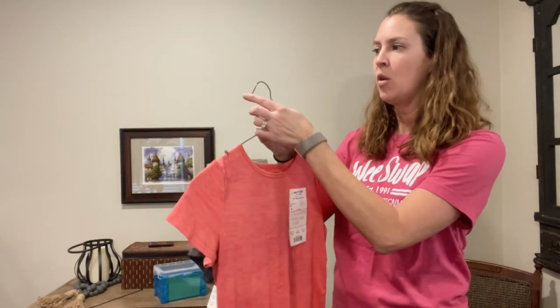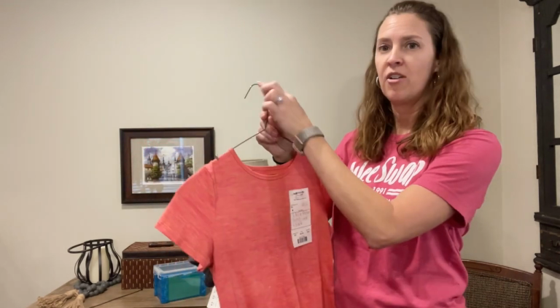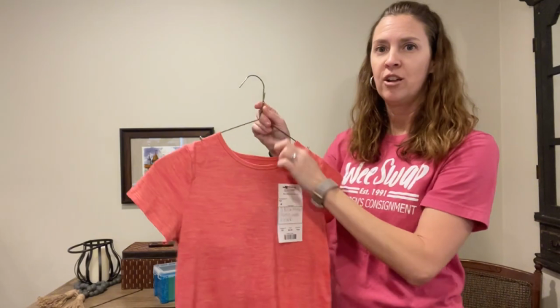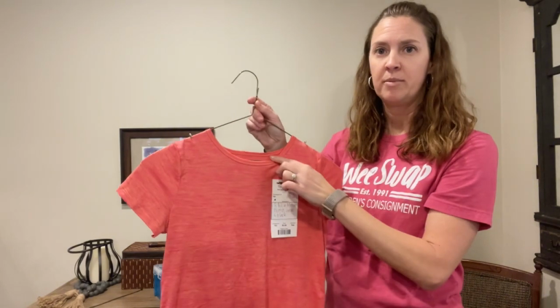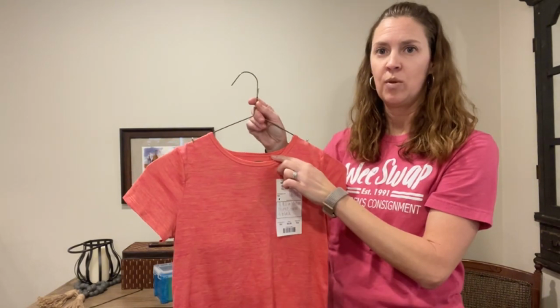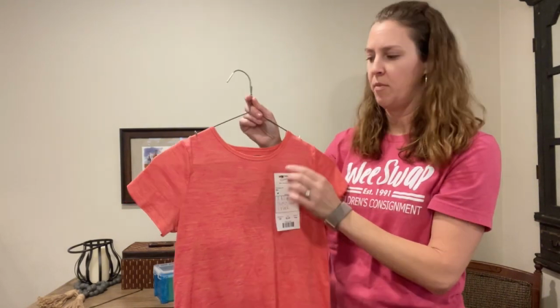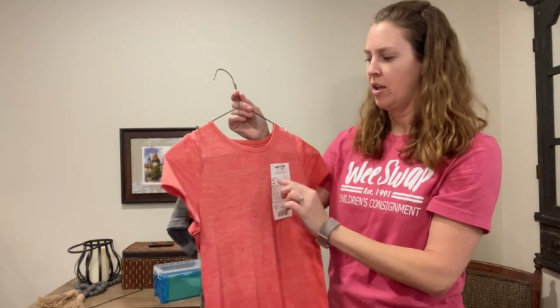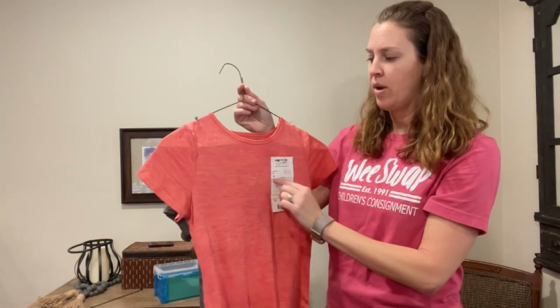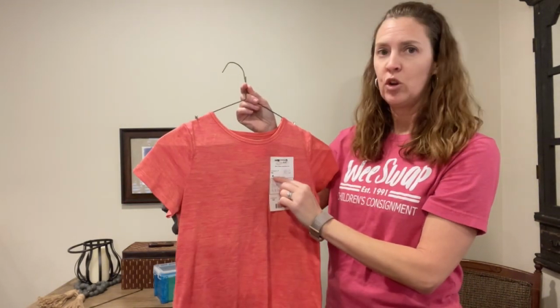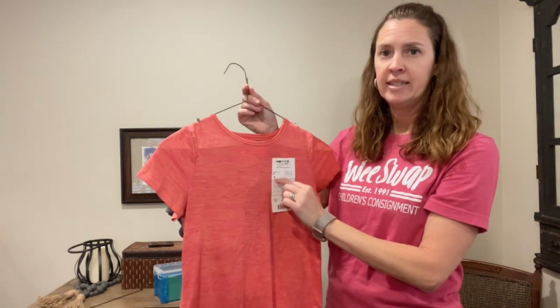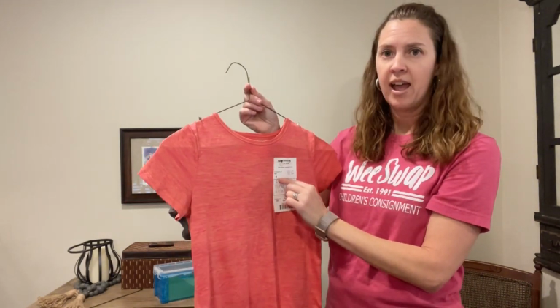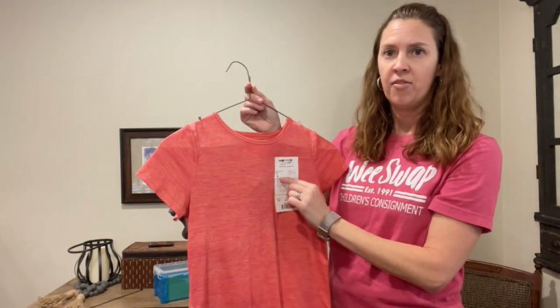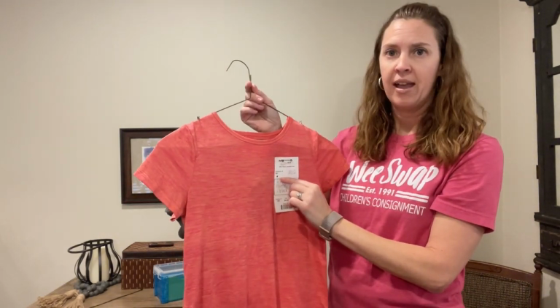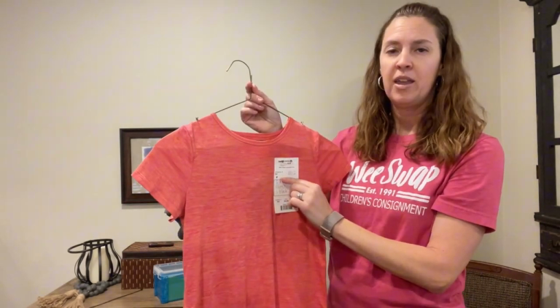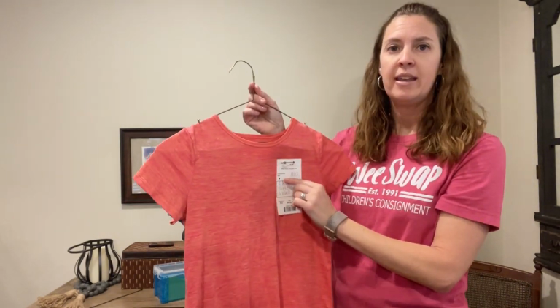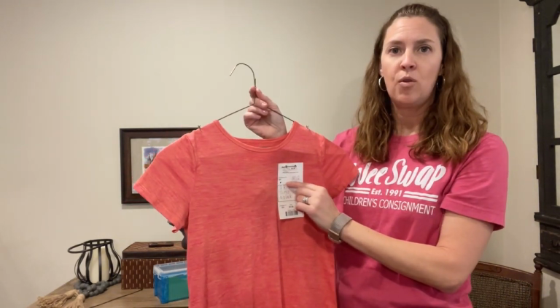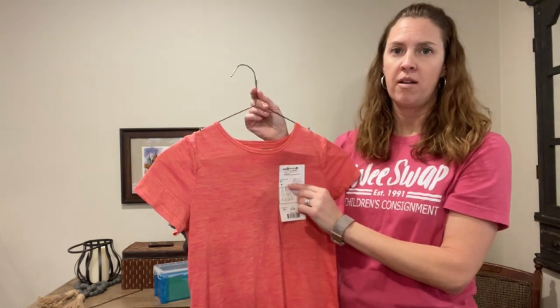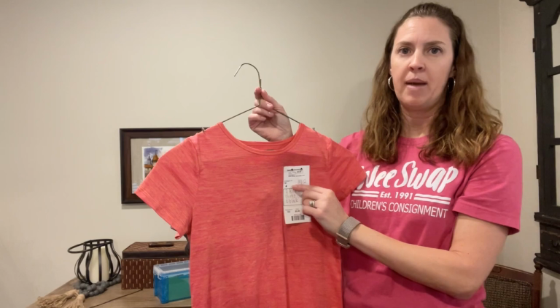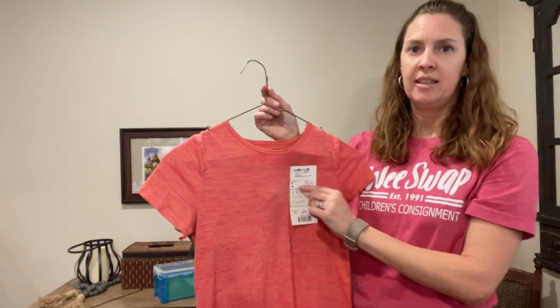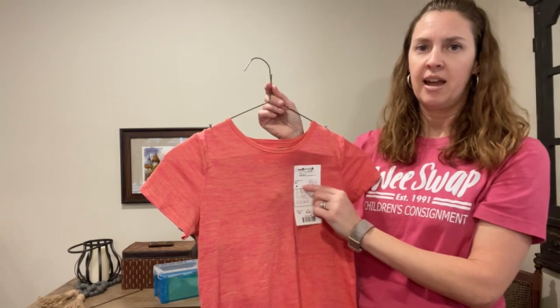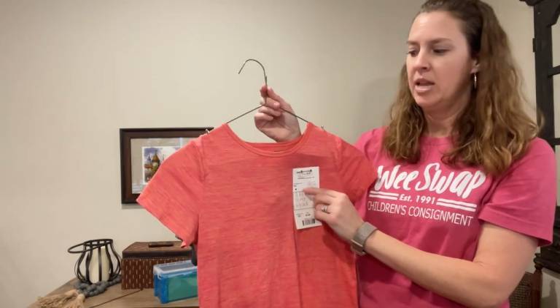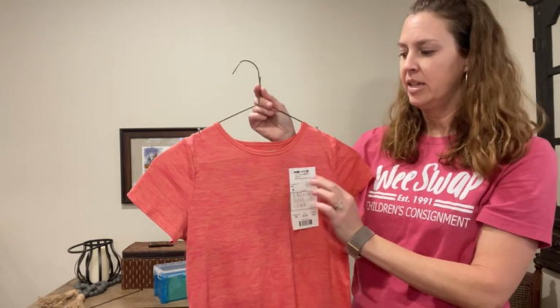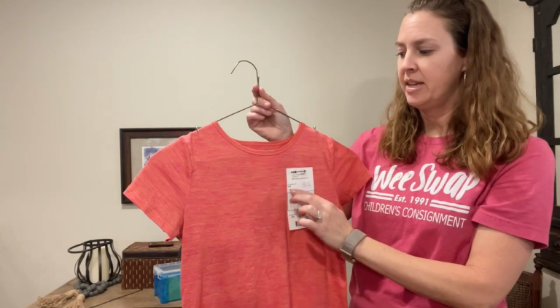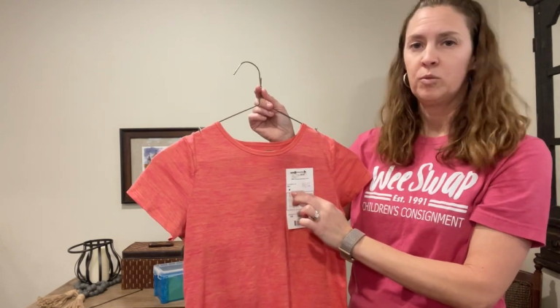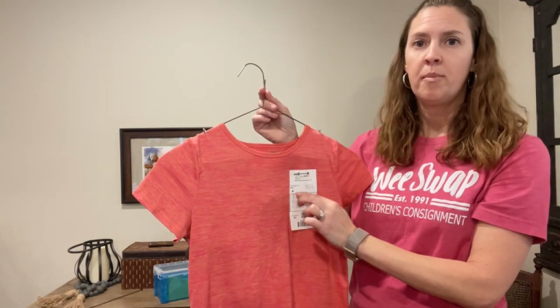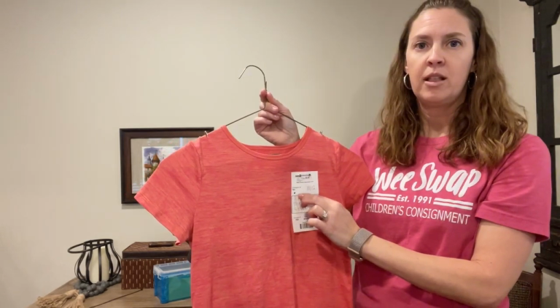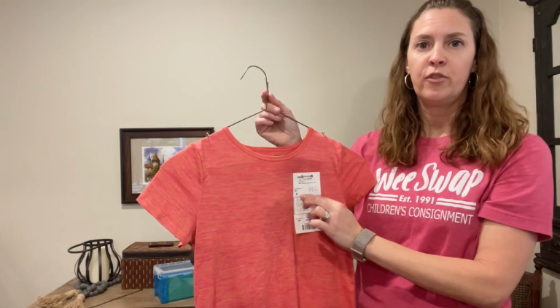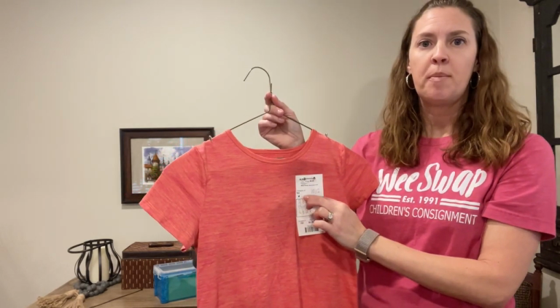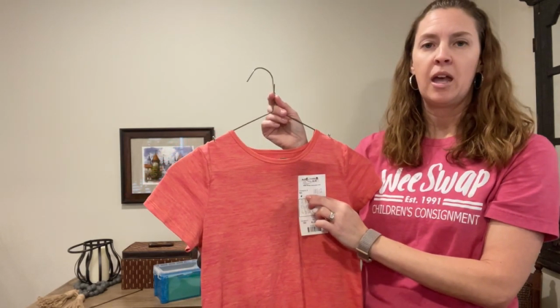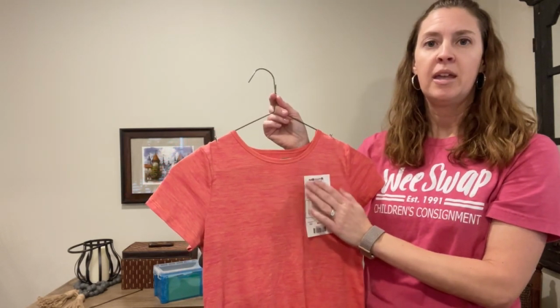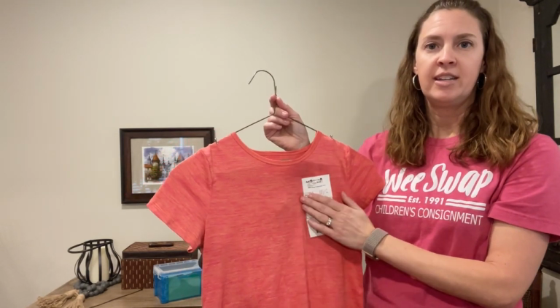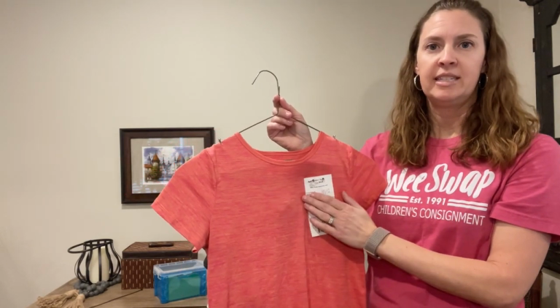We have a green dot on the item if we know we're not coming back to get it. This means the item will not be available for you at pickup if it doesn't sell.